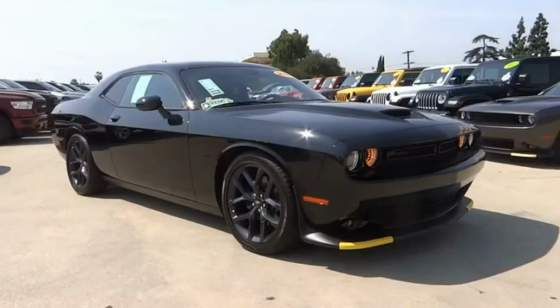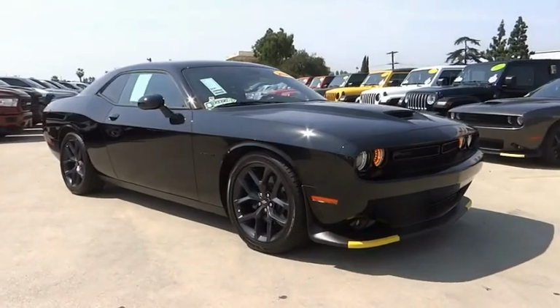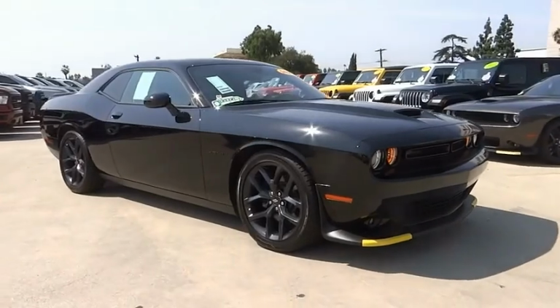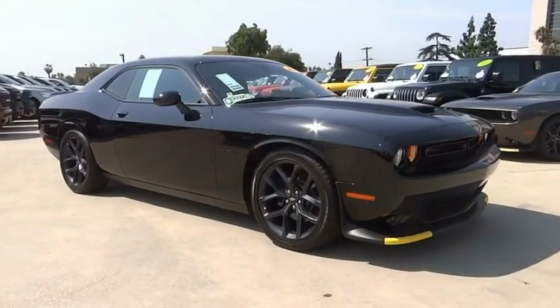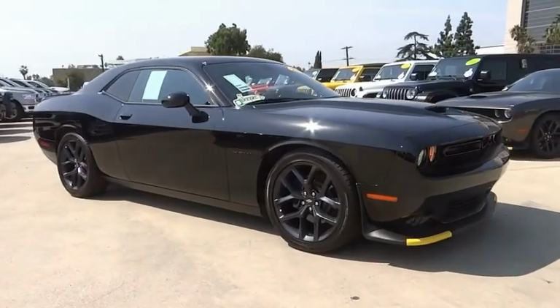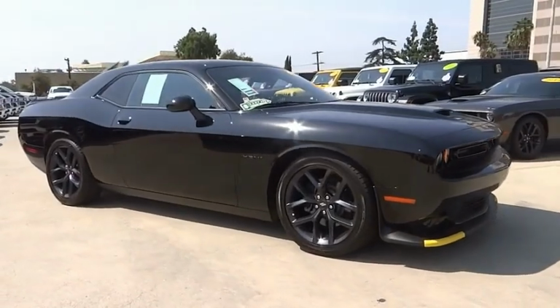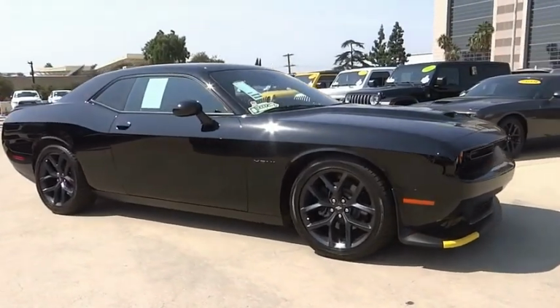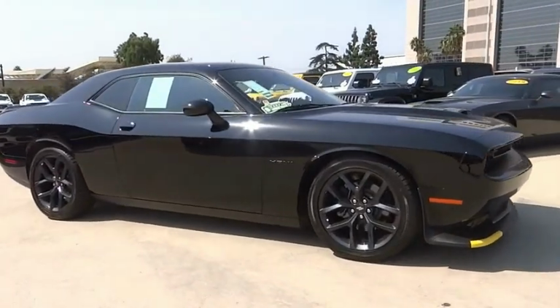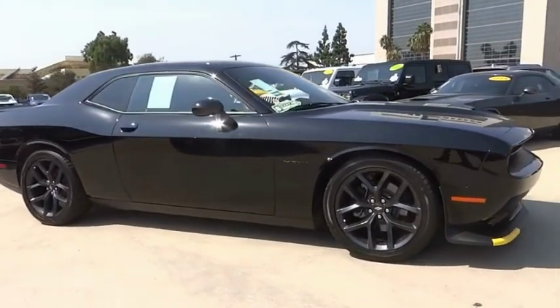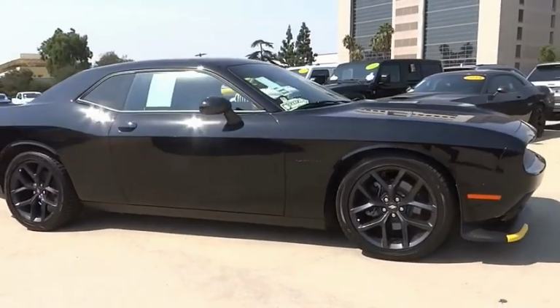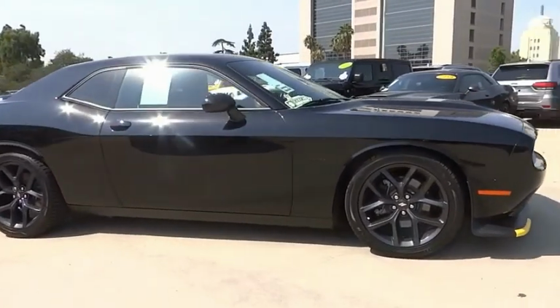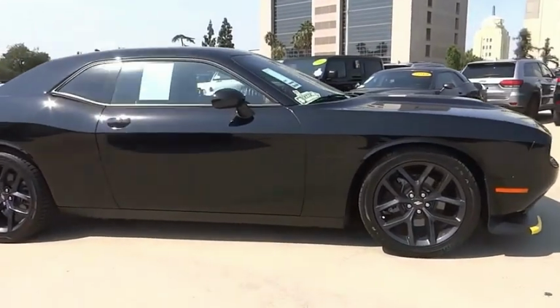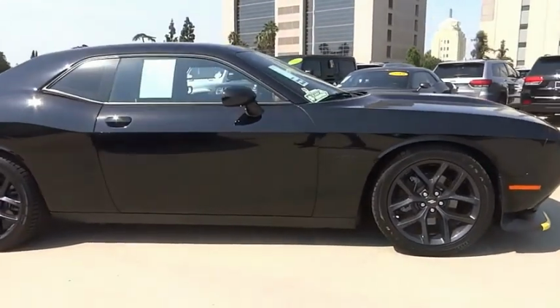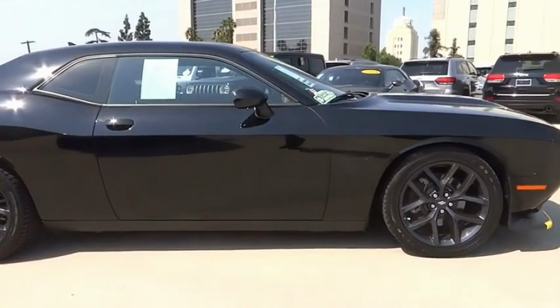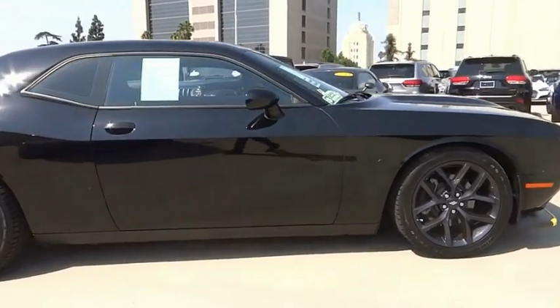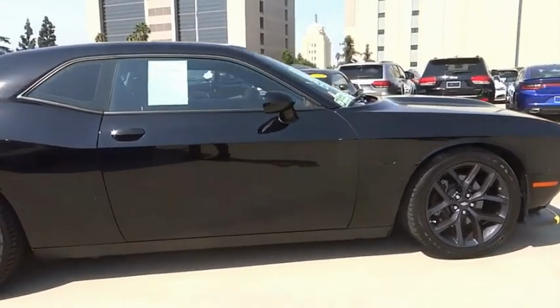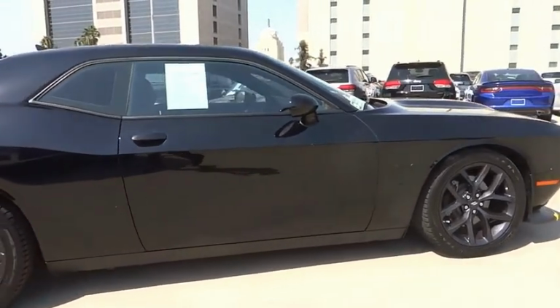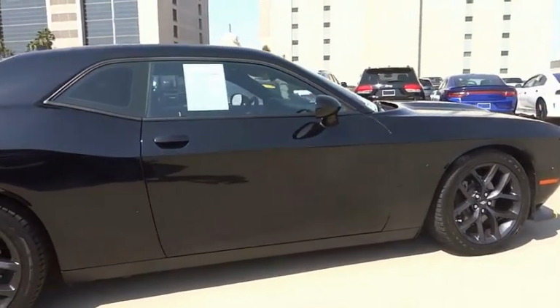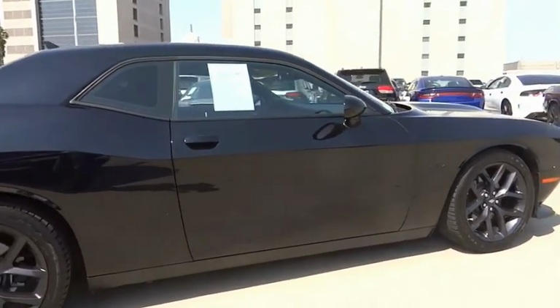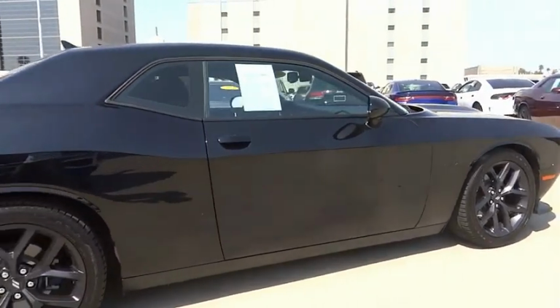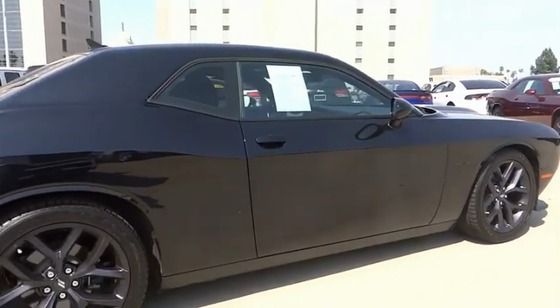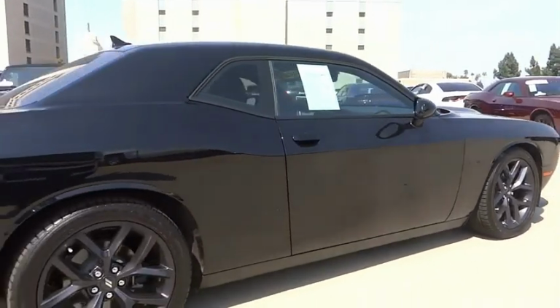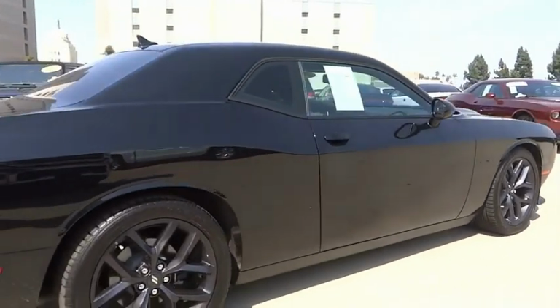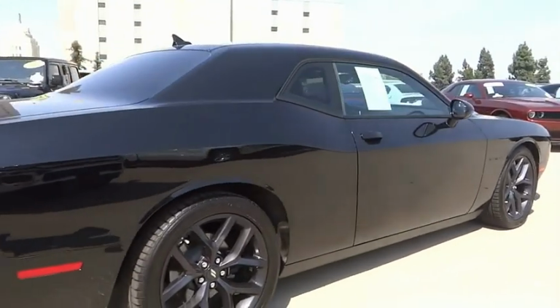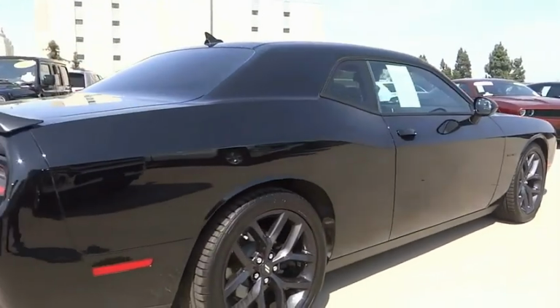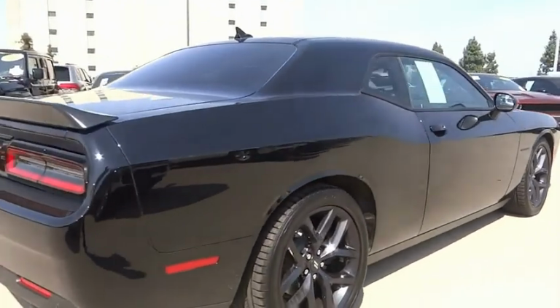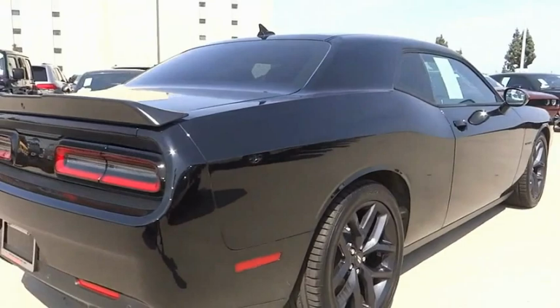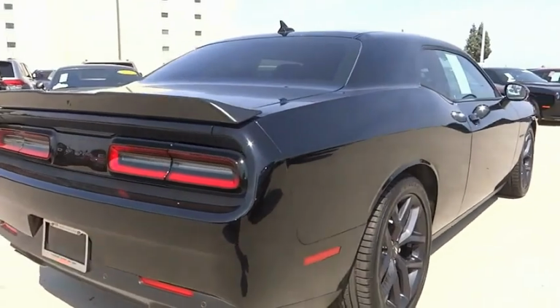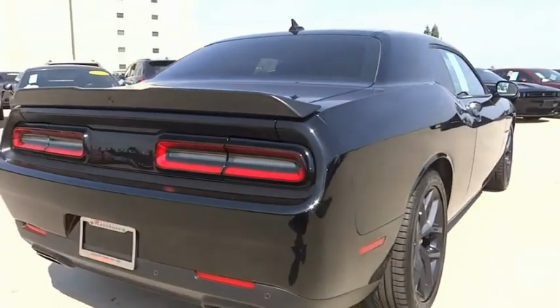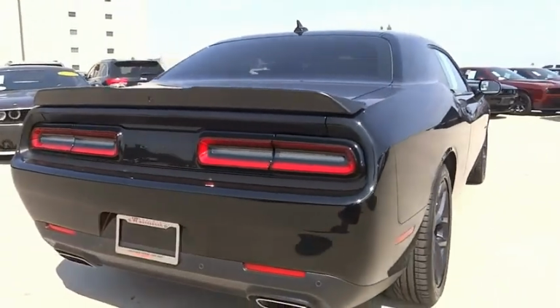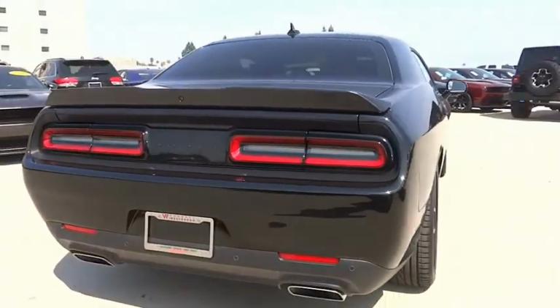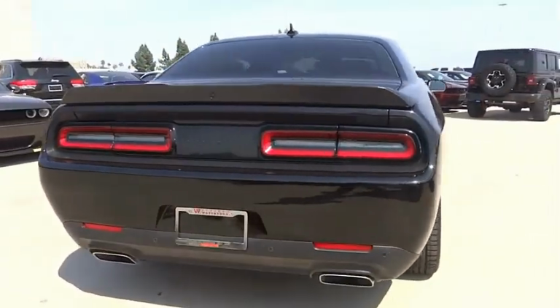Make a great choice today with the 2020 Challenger. Rated most appealing midsize sports car by J.D. Power & Associates, the Dodge Challenger delivers on style and performance.